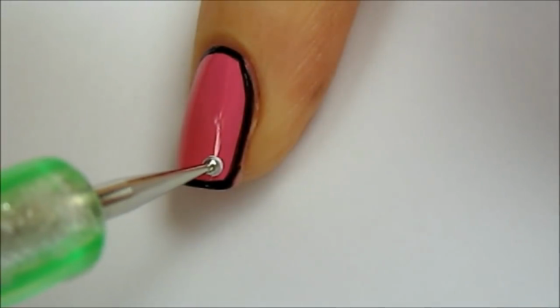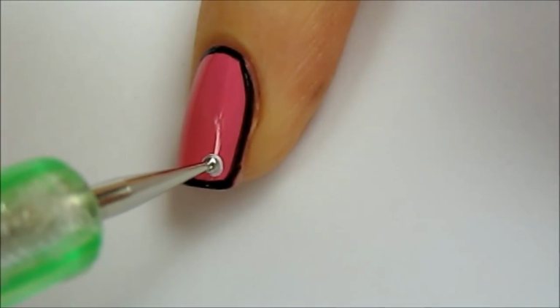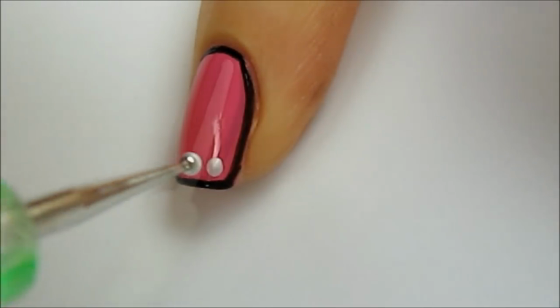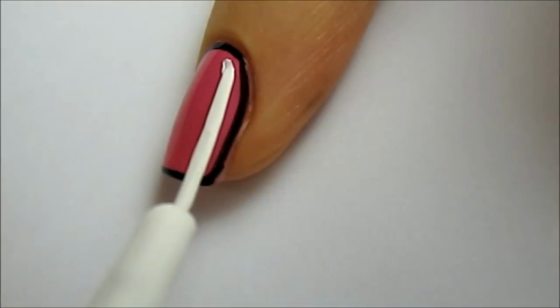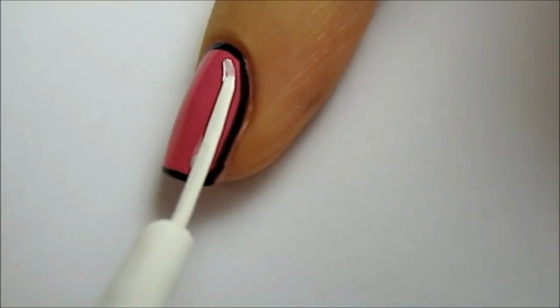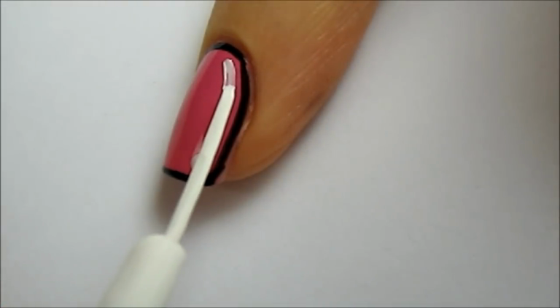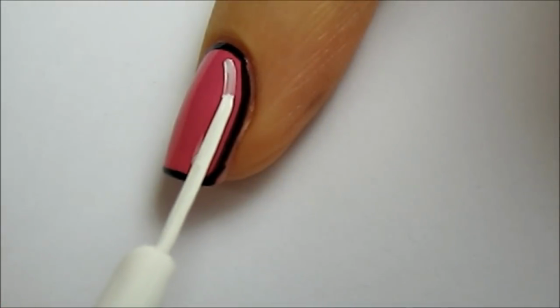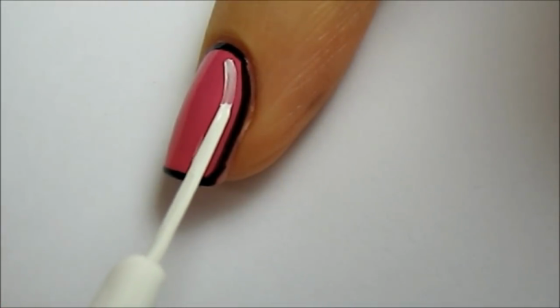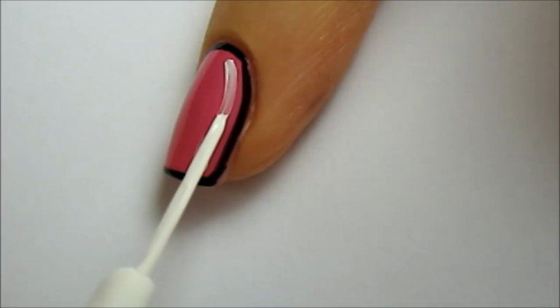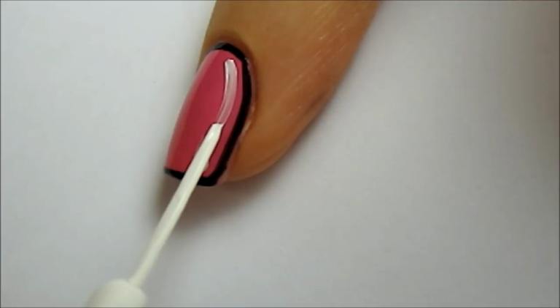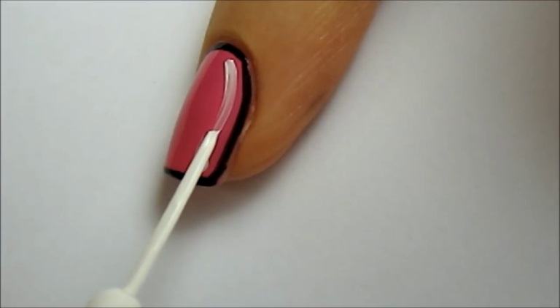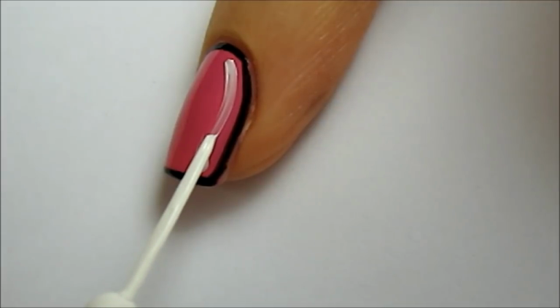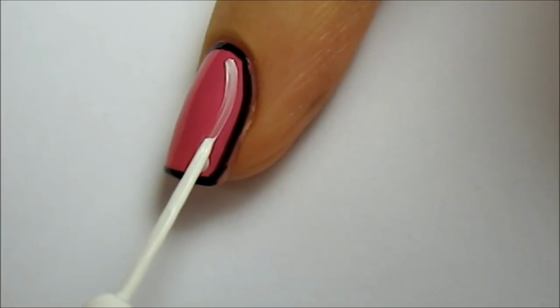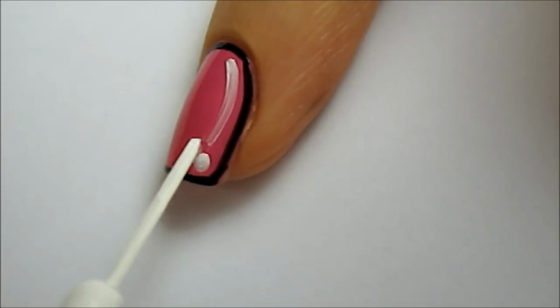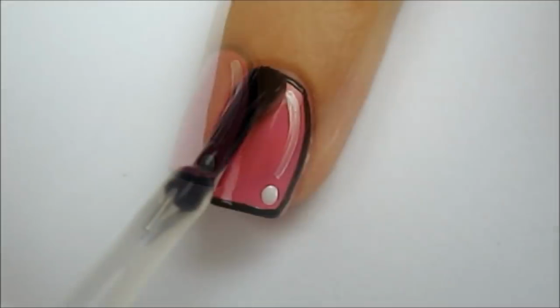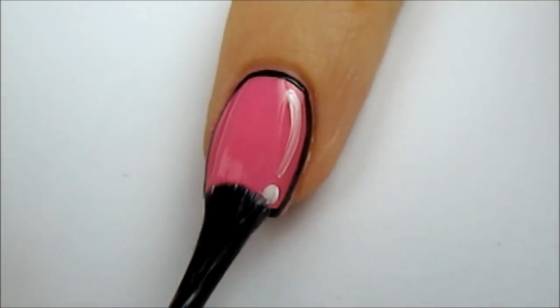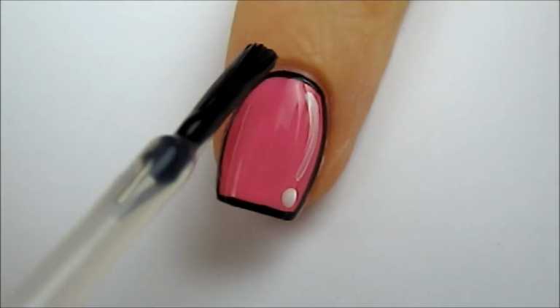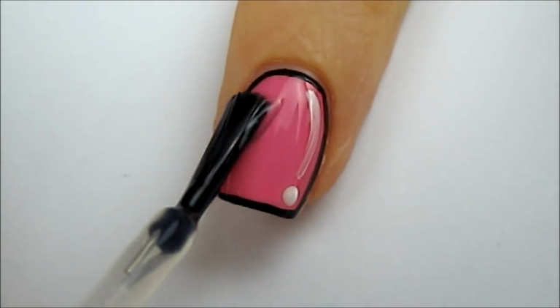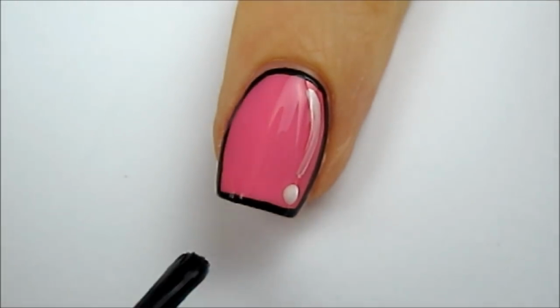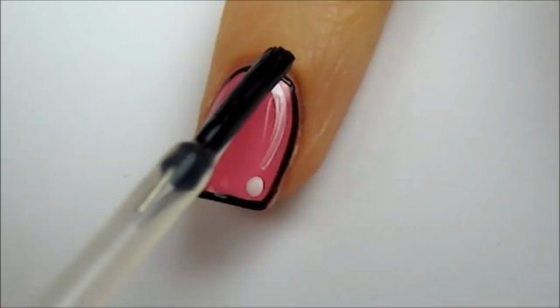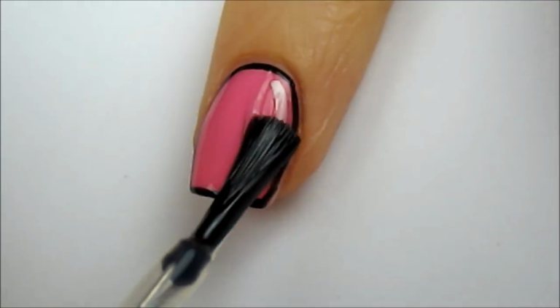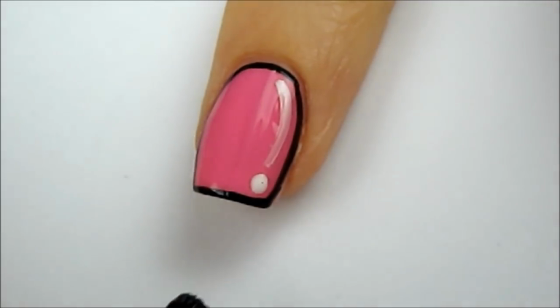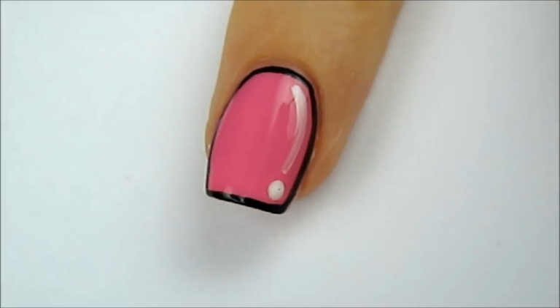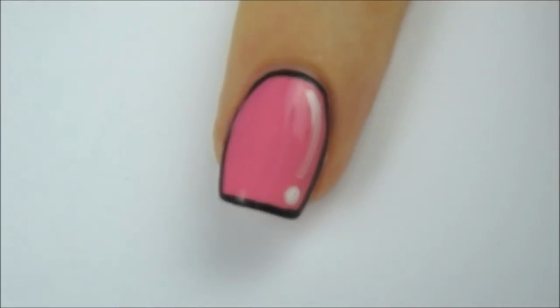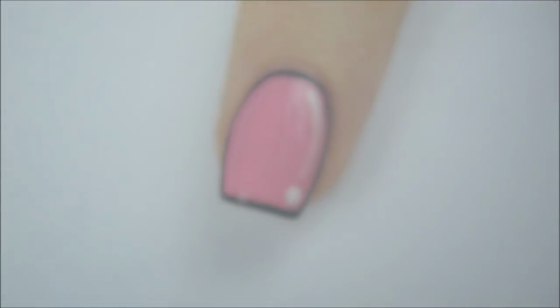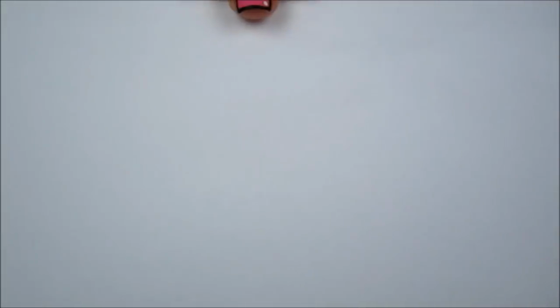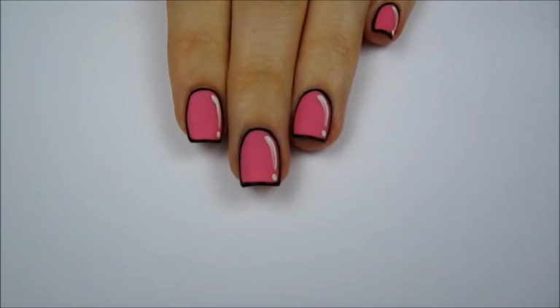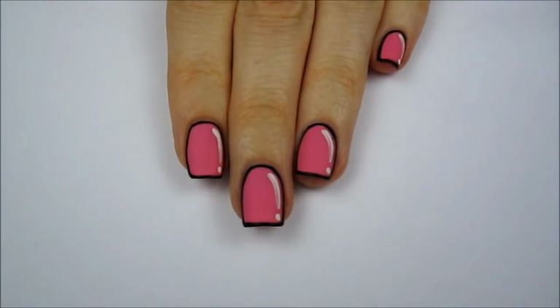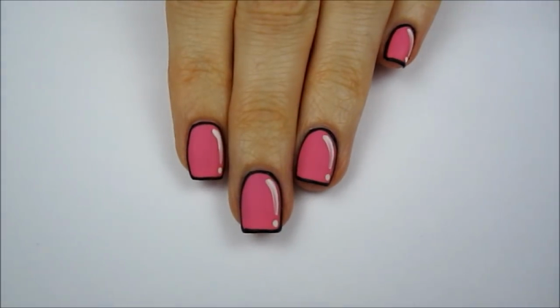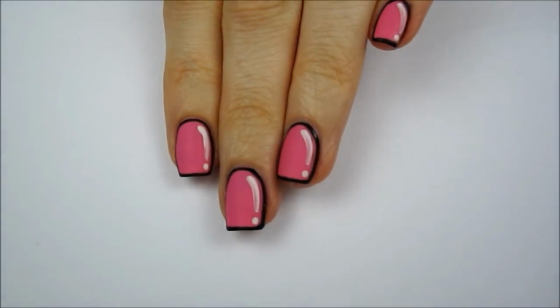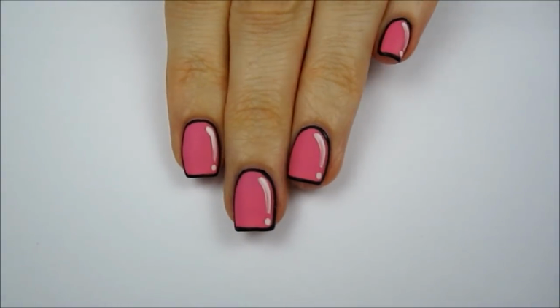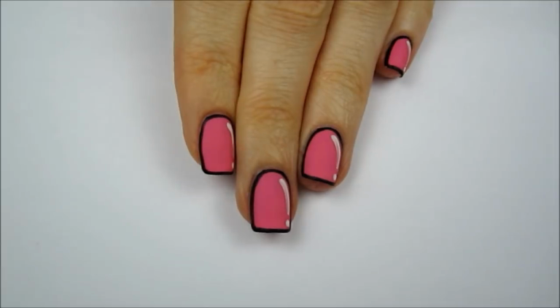To create the cartoon shine, add a white dot to the corner of your nail and then paint a slightly curved white line above it. Finish off with a matte top coat. This will remove the shine, completing the illusion of having cartoon nails.